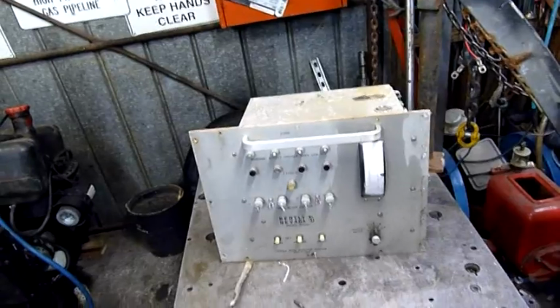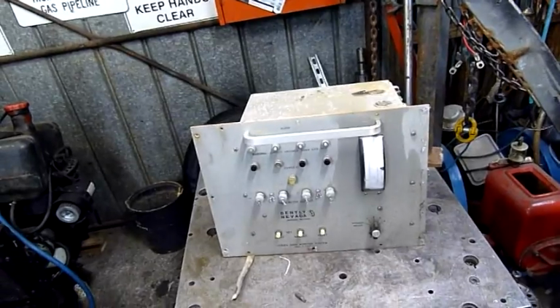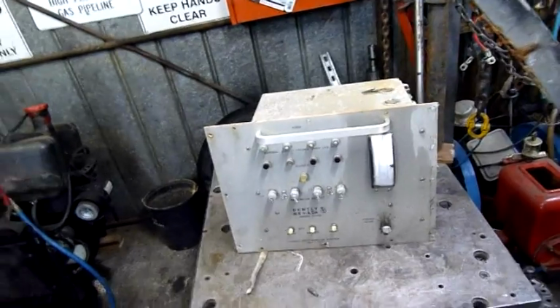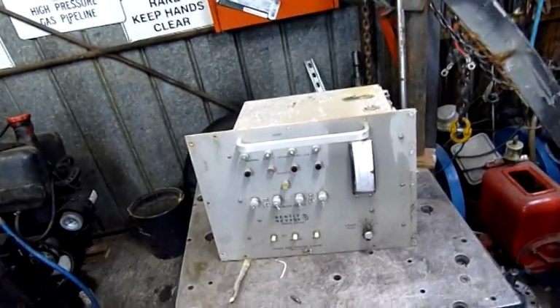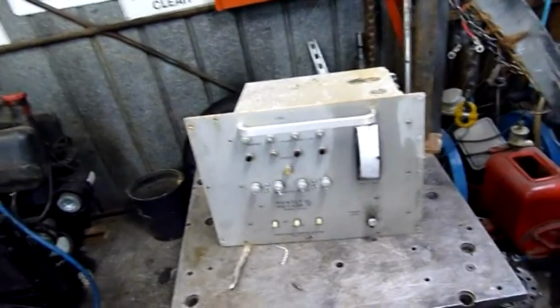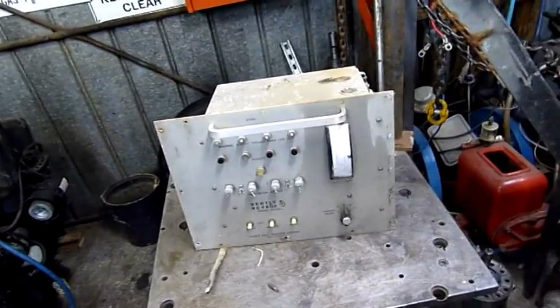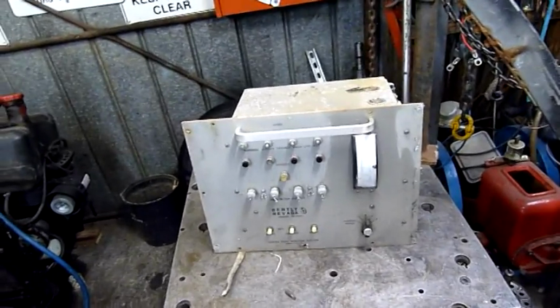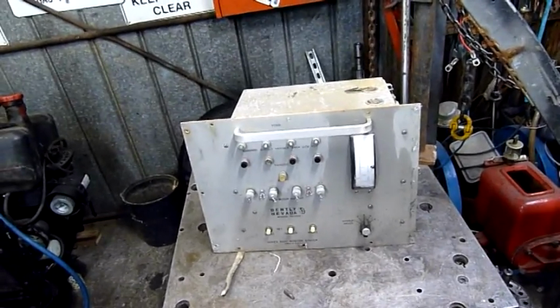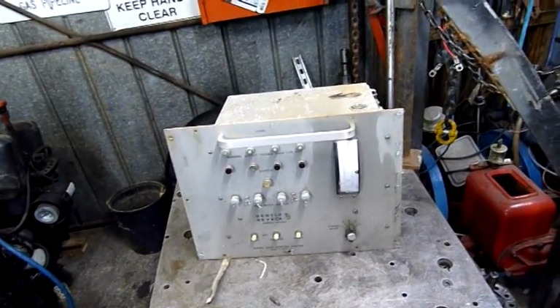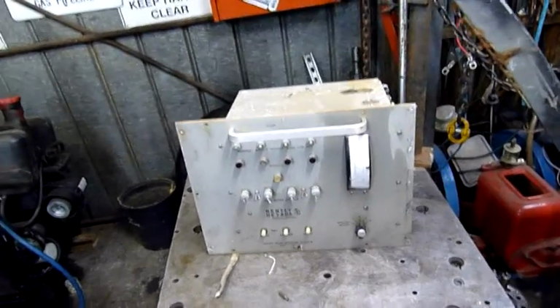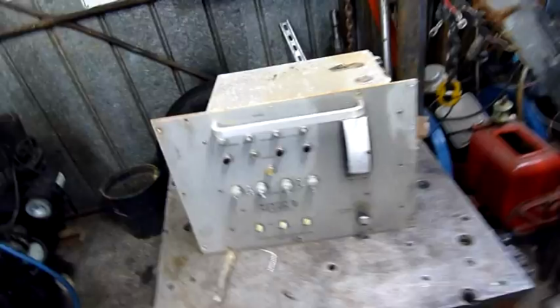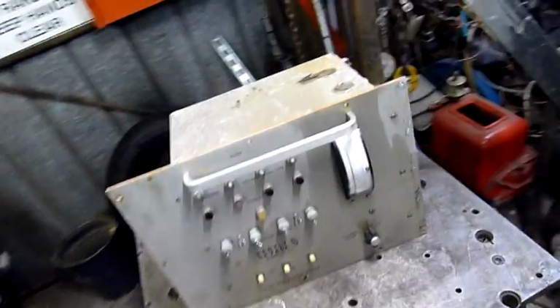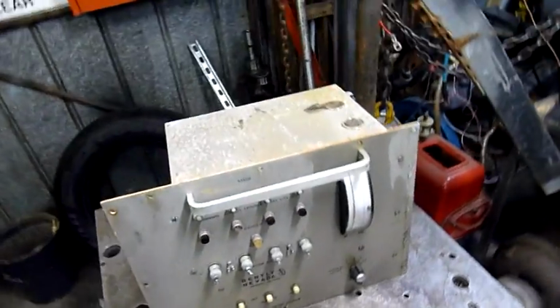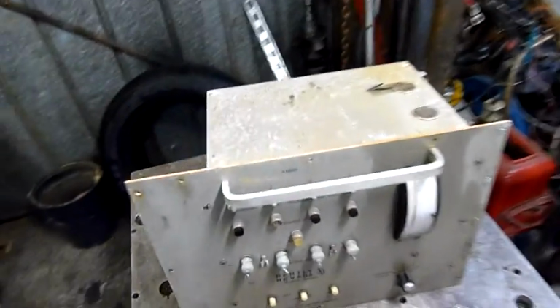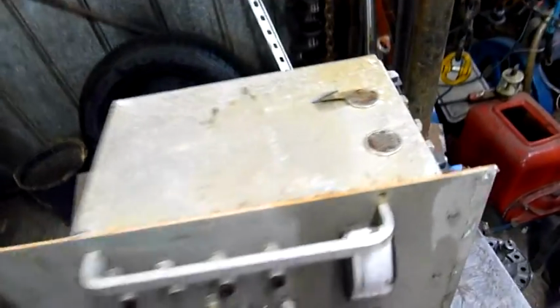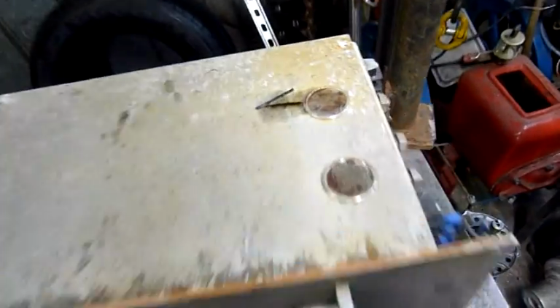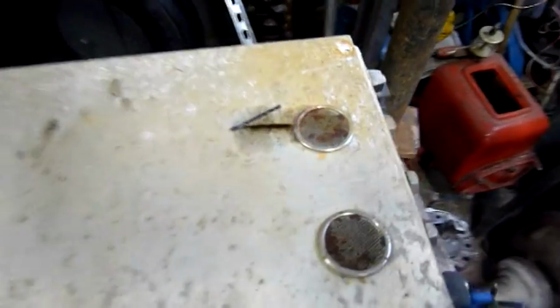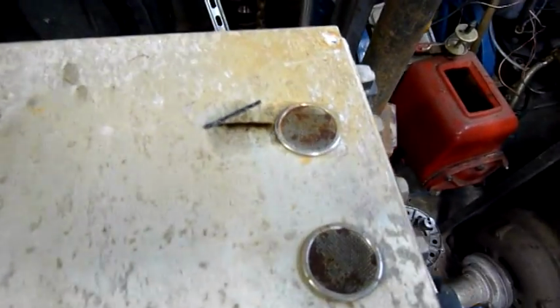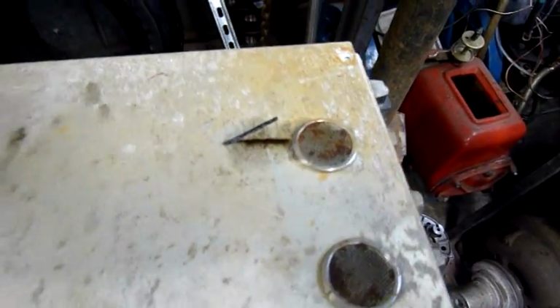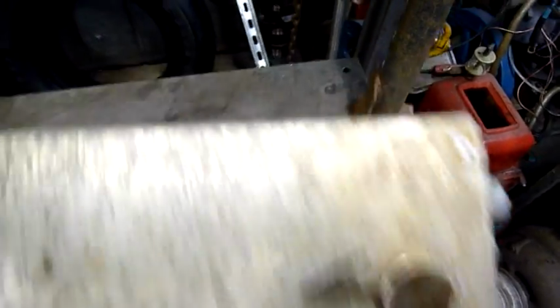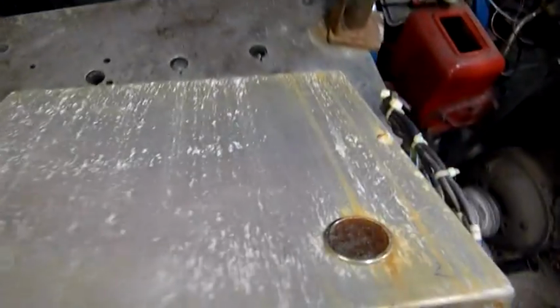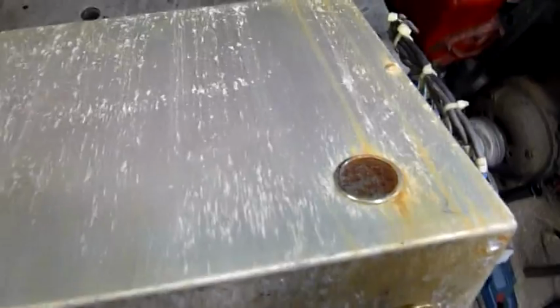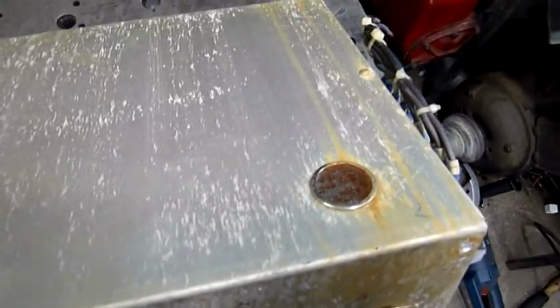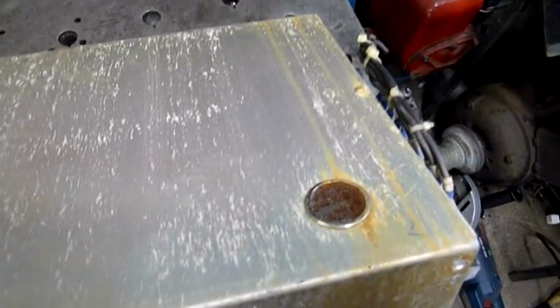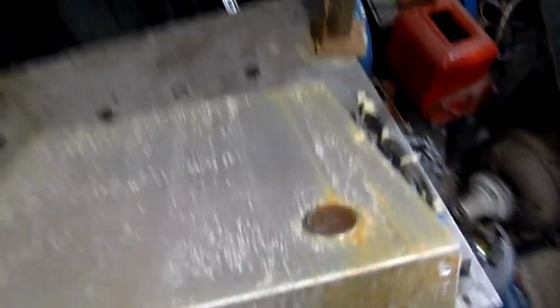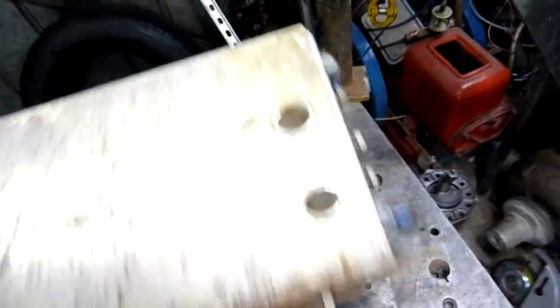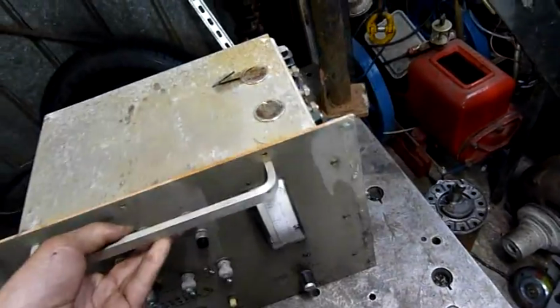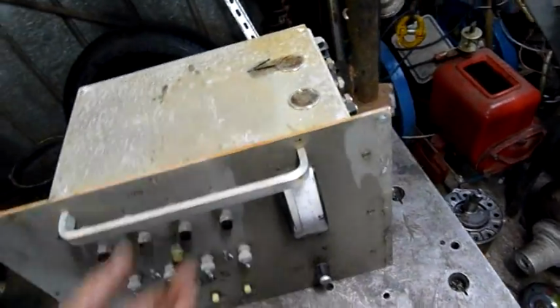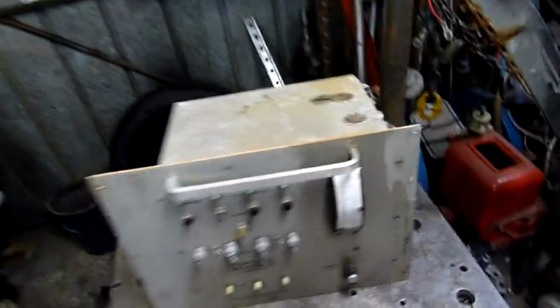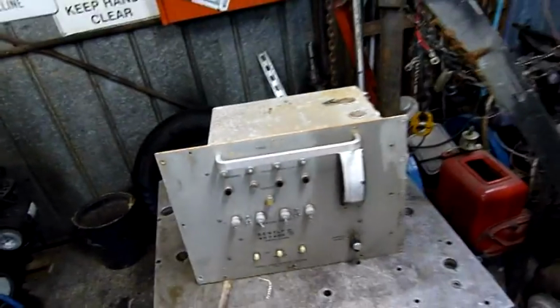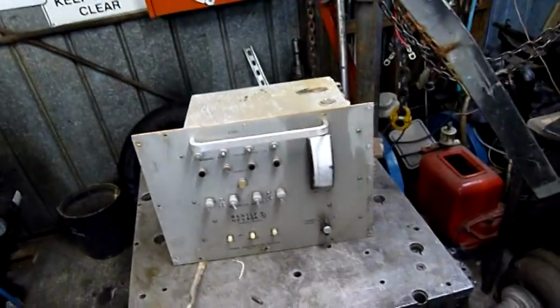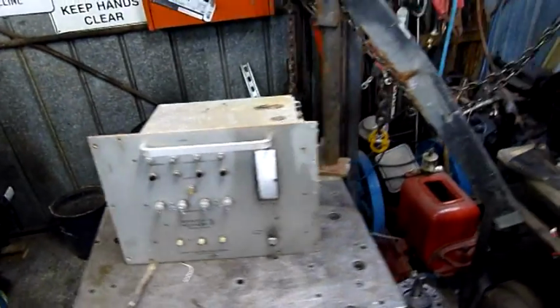So anyway, I figured it's worth tearing this one apart even though it's been outside in the weather for quite some time. There's a lot of corrosion, rust, and other nastiness in it, but I'll open it up and have a good look at it.